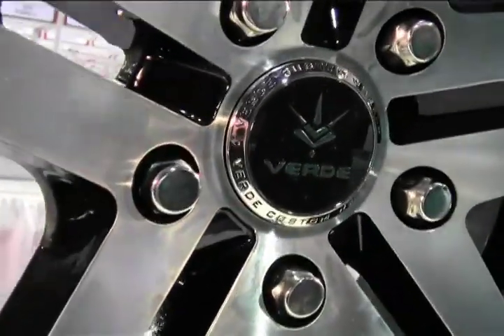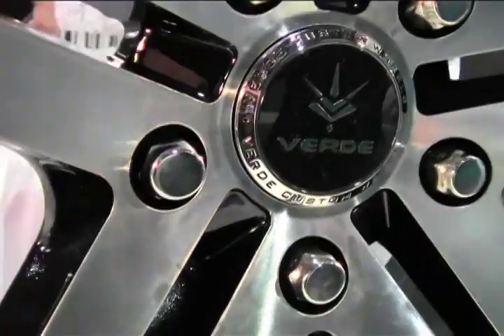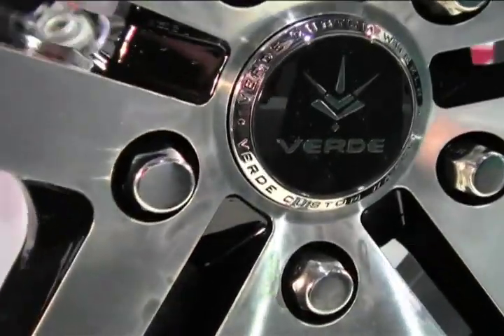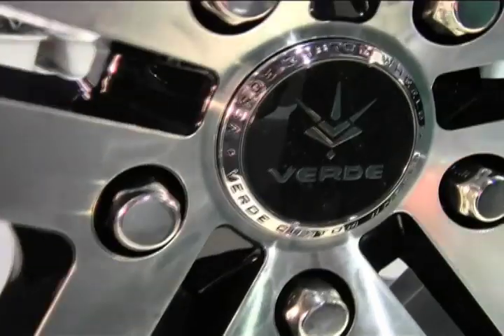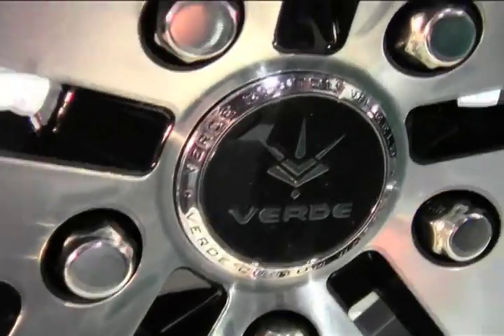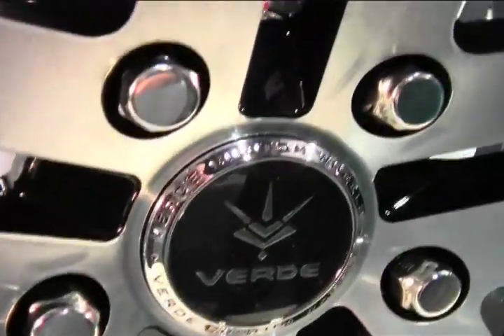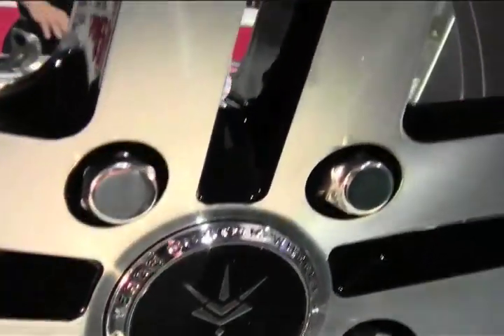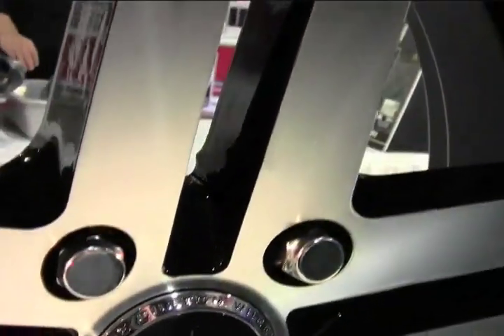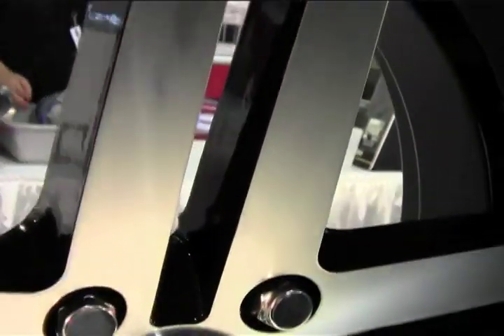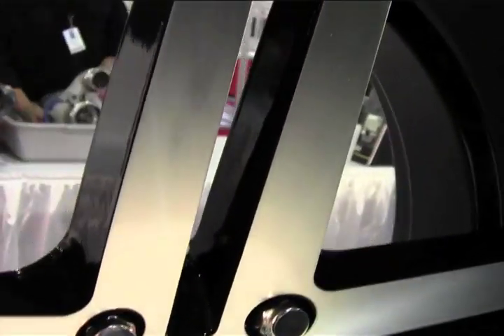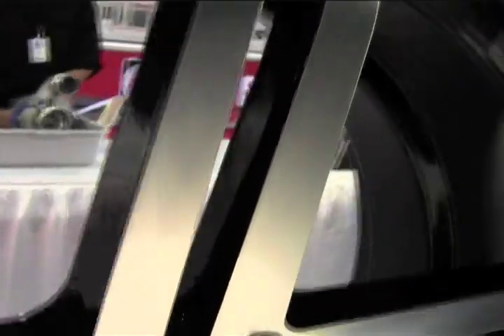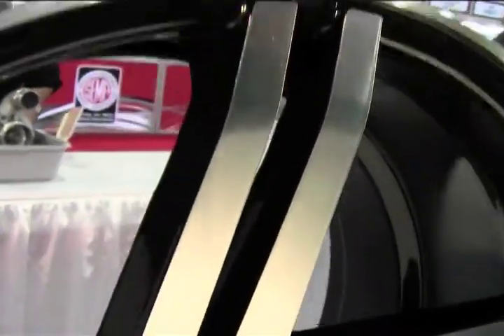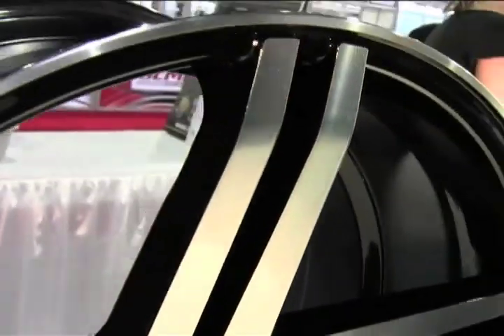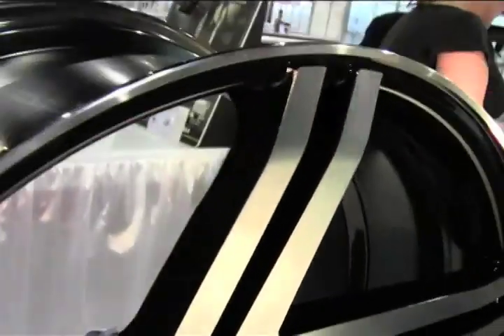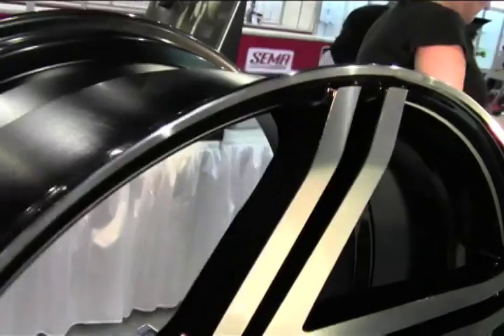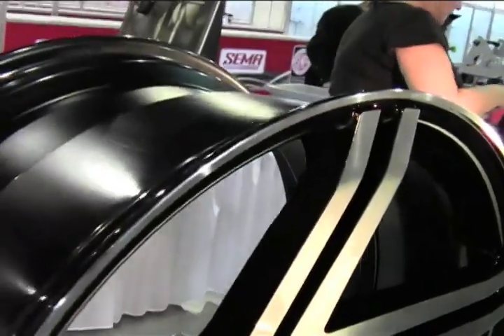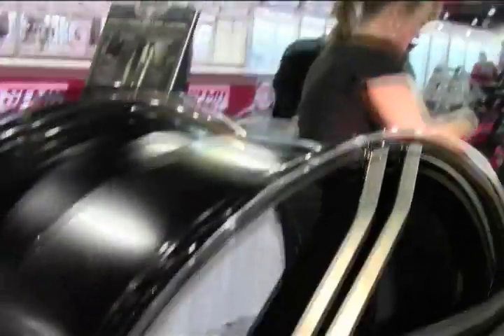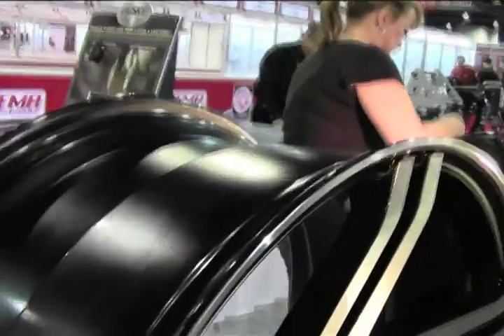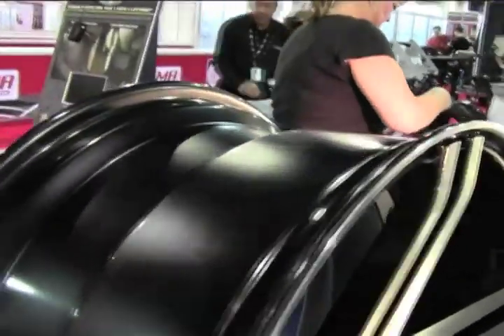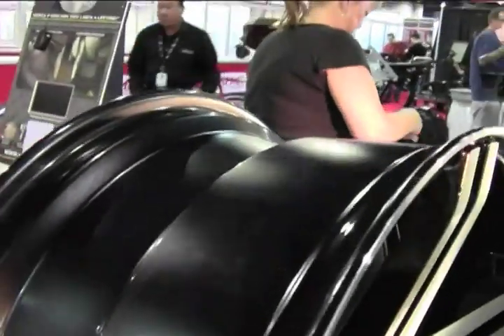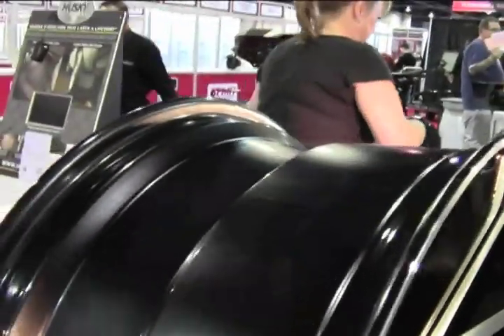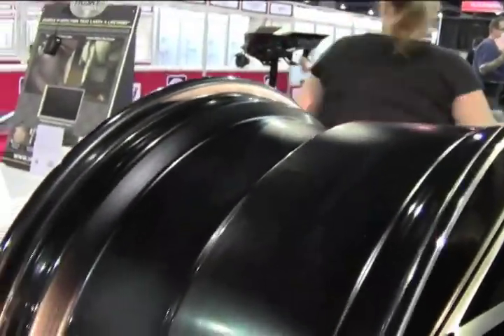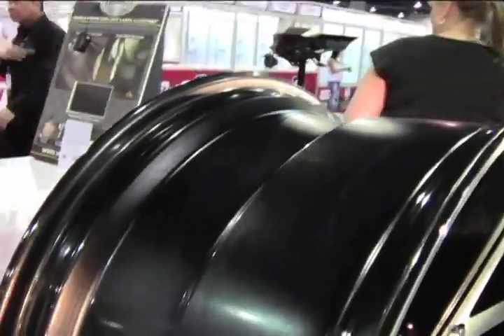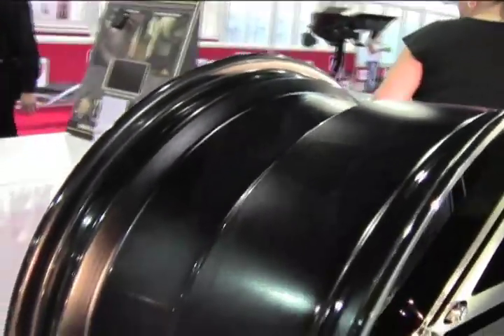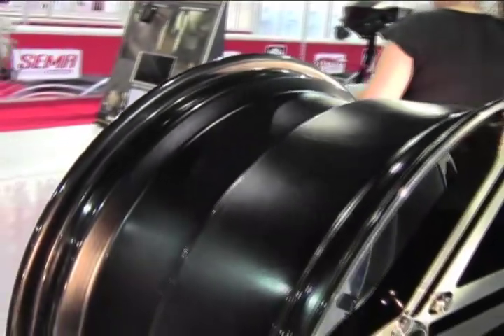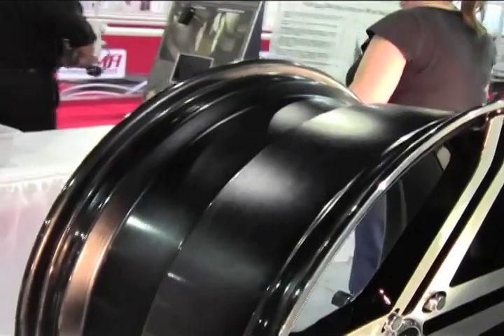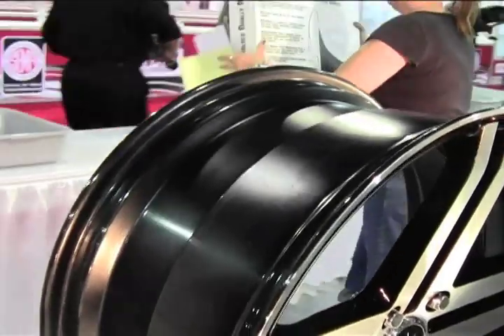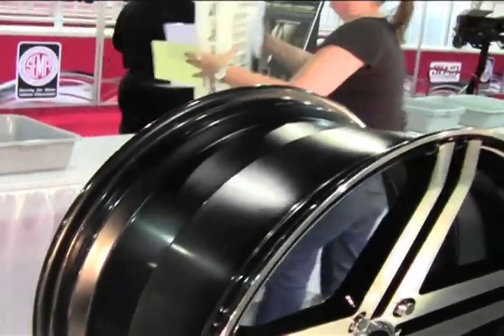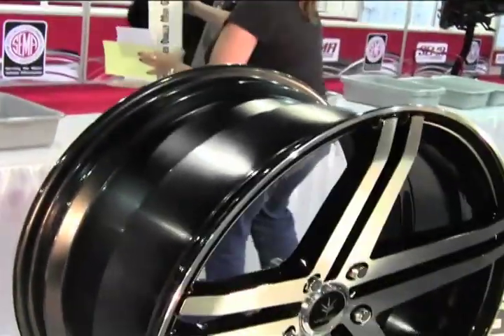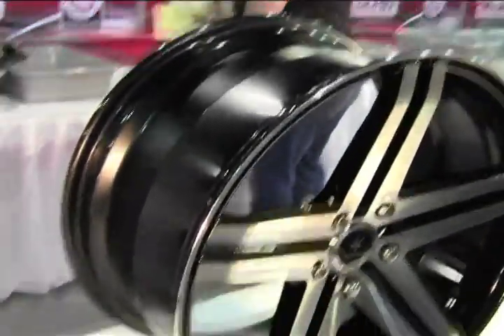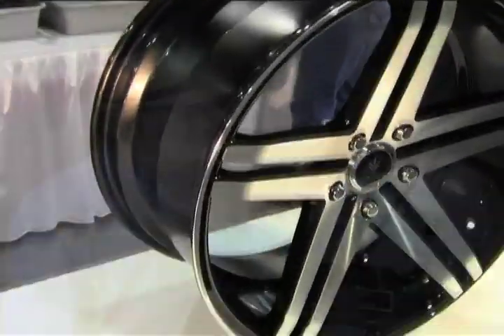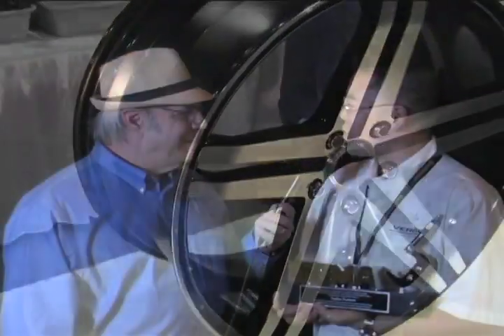We have a couple of different design features that are really exciting about this wheel. It's got a very deep lip, it's got a concave design, and it's got a lot of clearance for bigger brakes that are coming with the newer vehicles on the market today. Congratulations. Thank you so much.